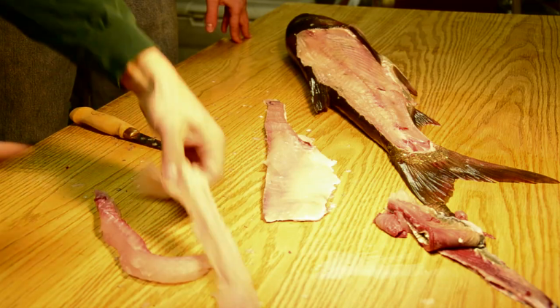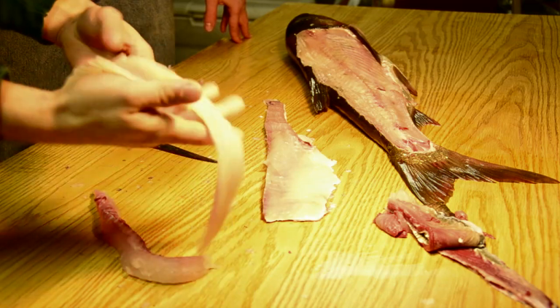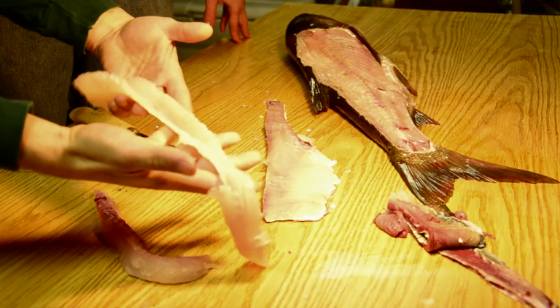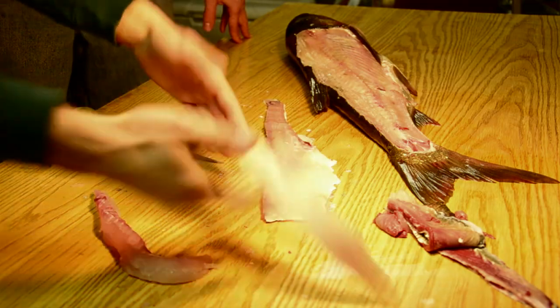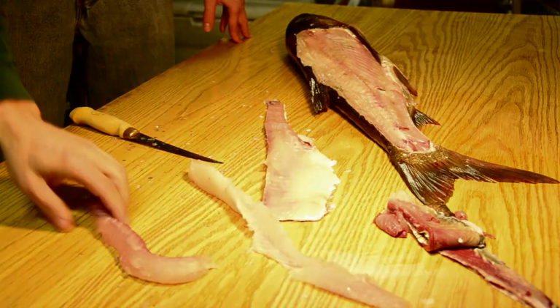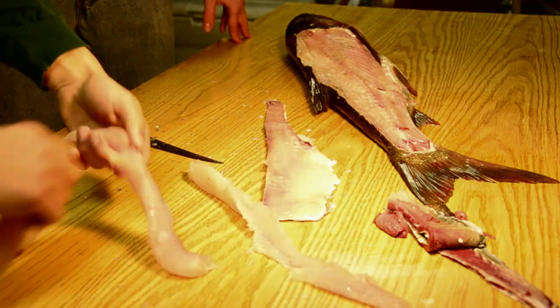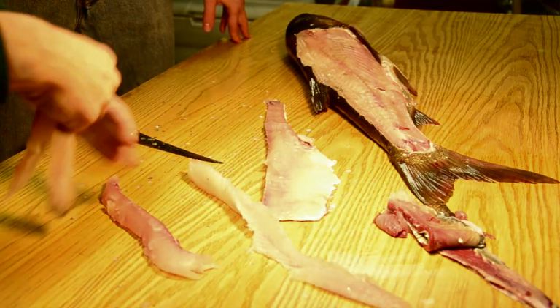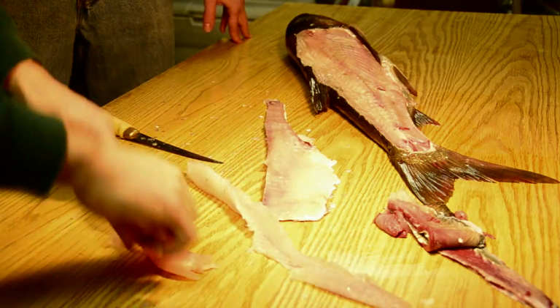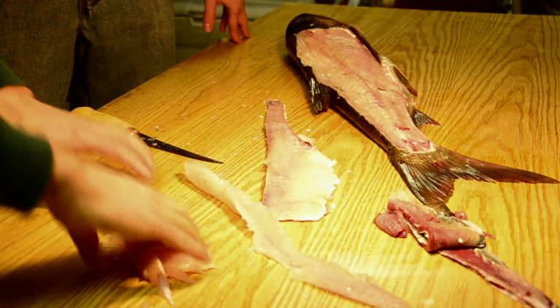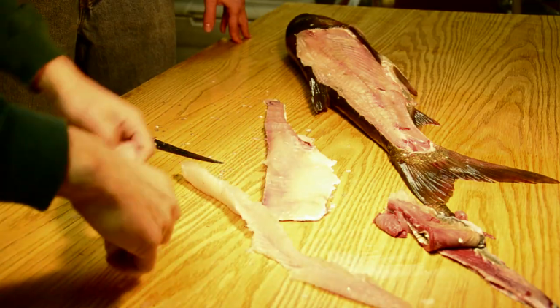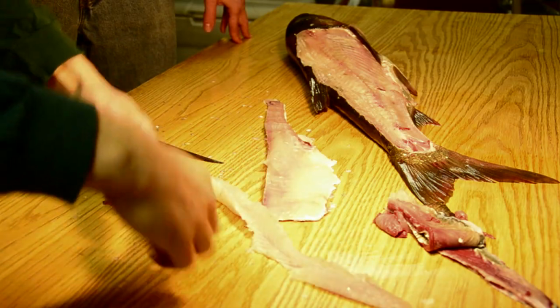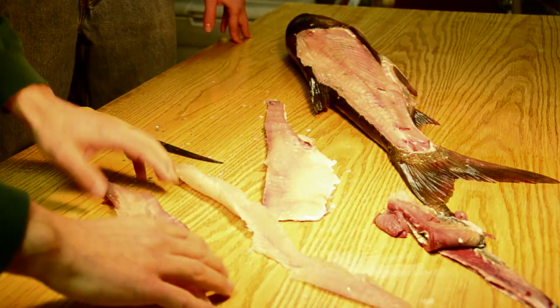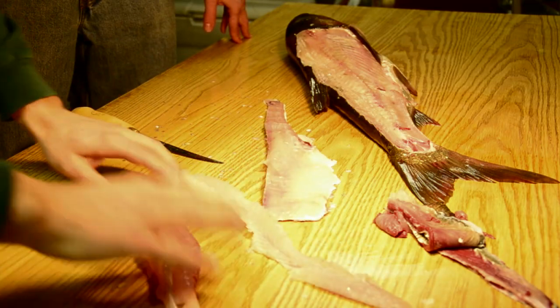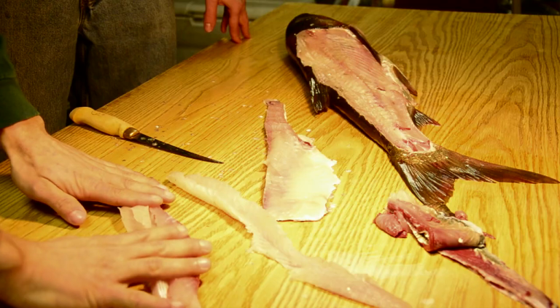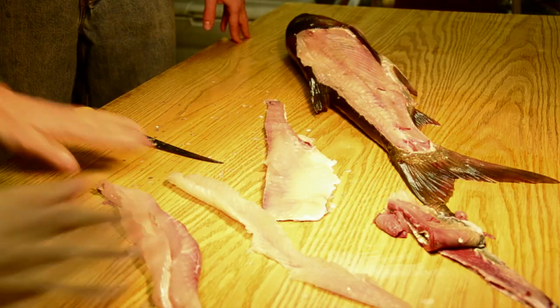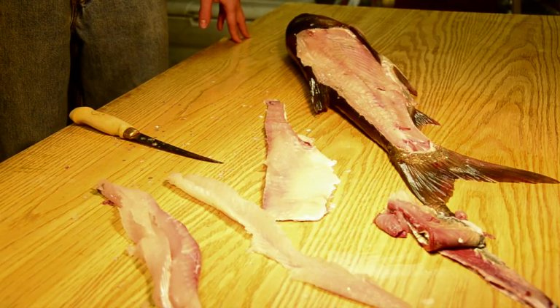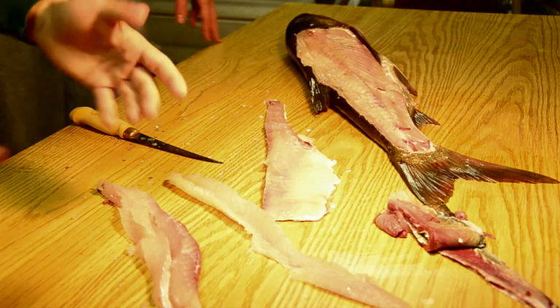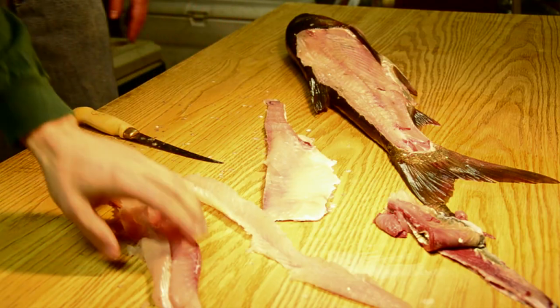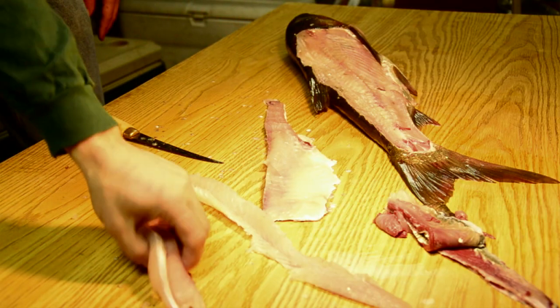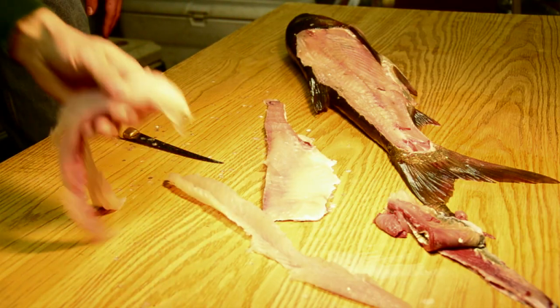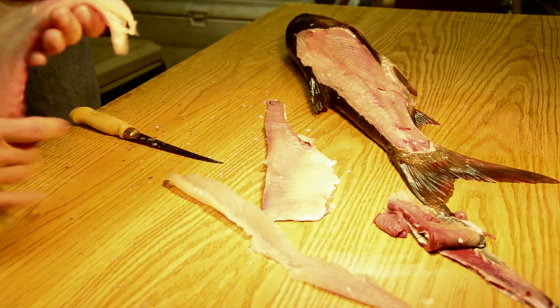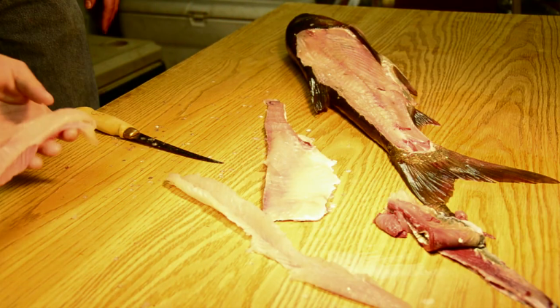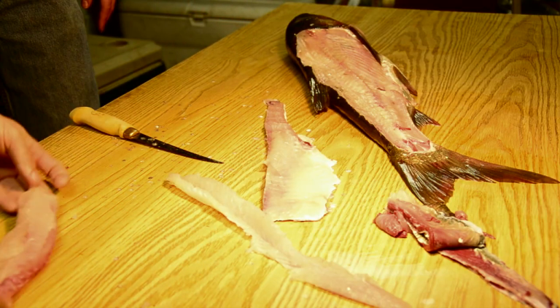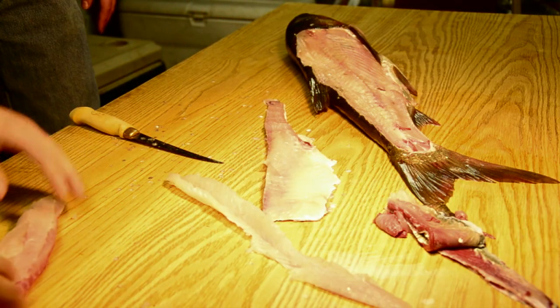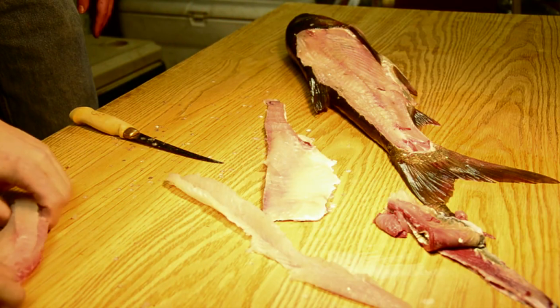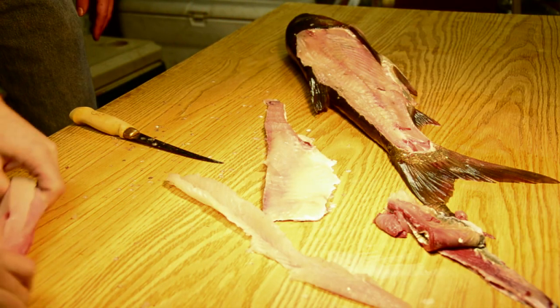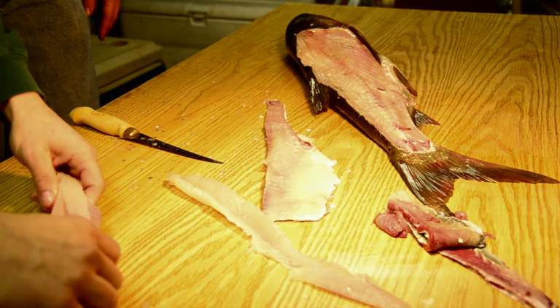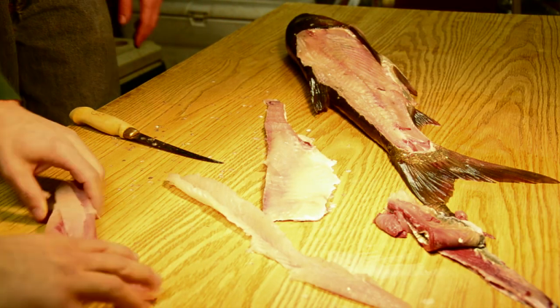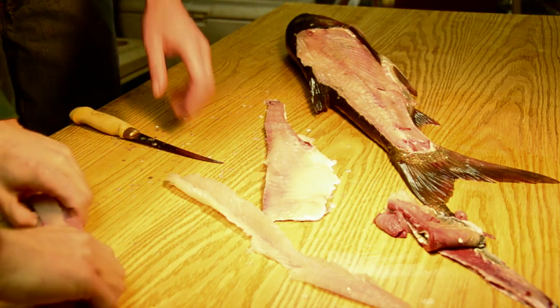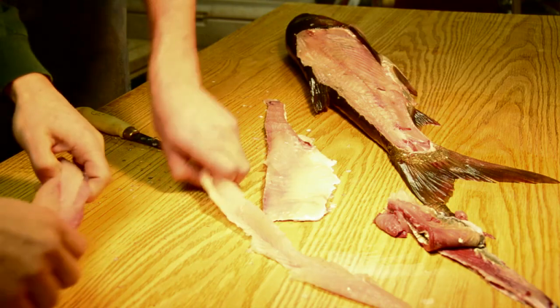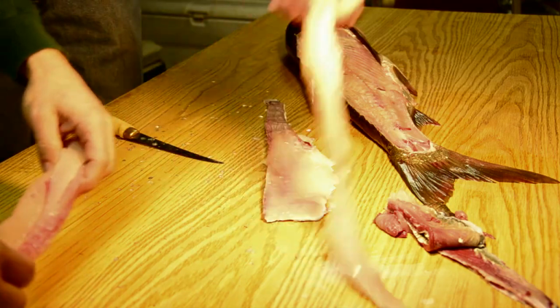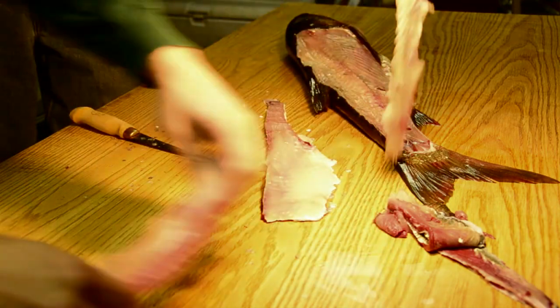This is all bones, and both of these pieces are now boneless and can be prepared. So now let's switch over to the bottom half of the fillet. Ryan's going to take care of this piece of the fillet very similar to the top half — he's going to take the skin off first.